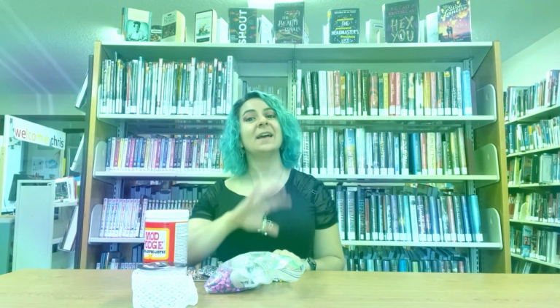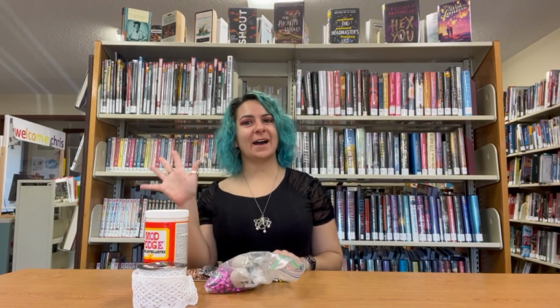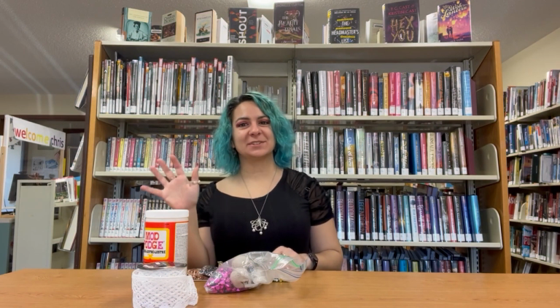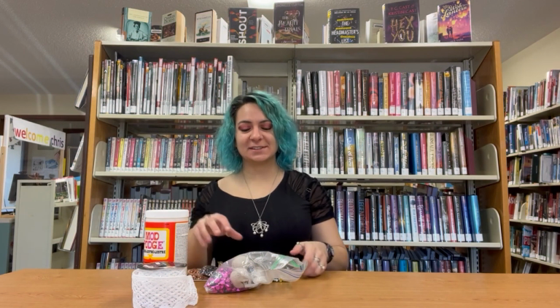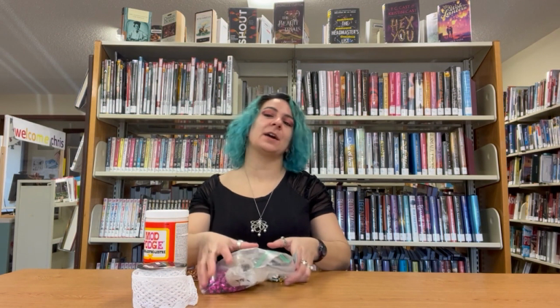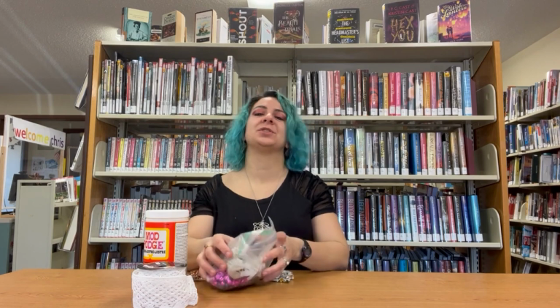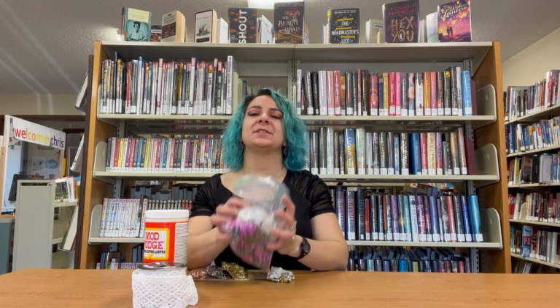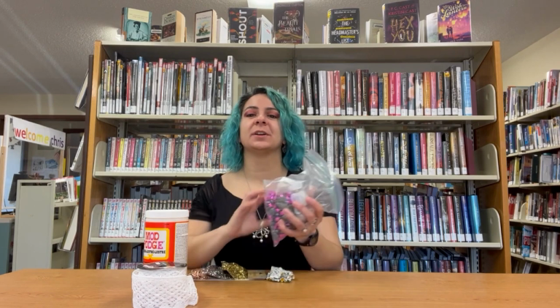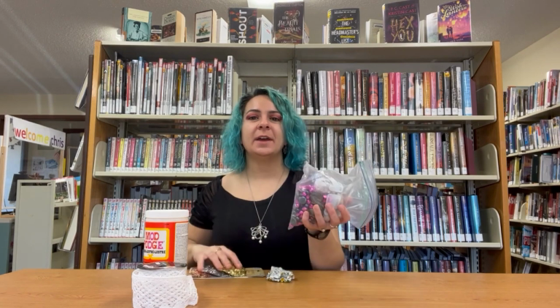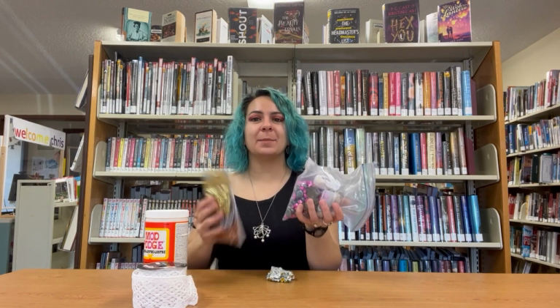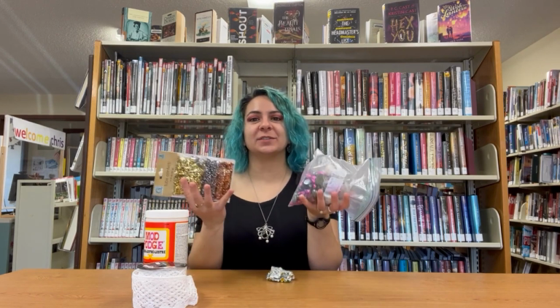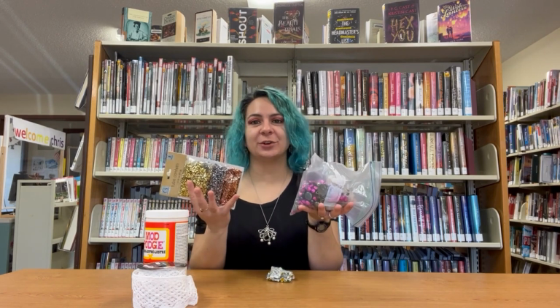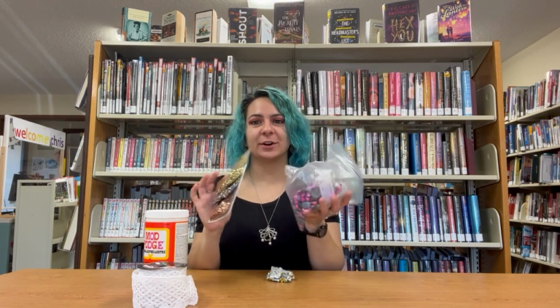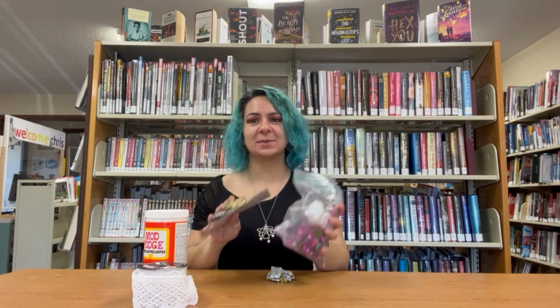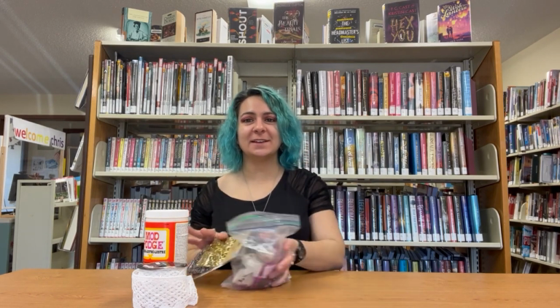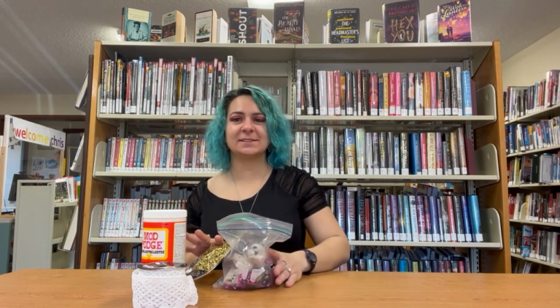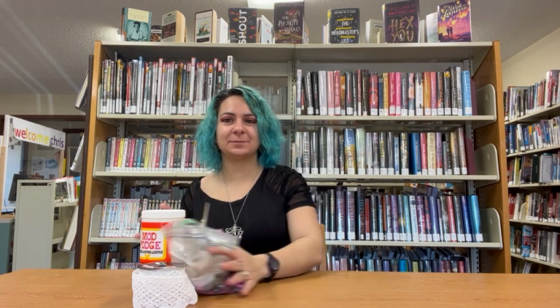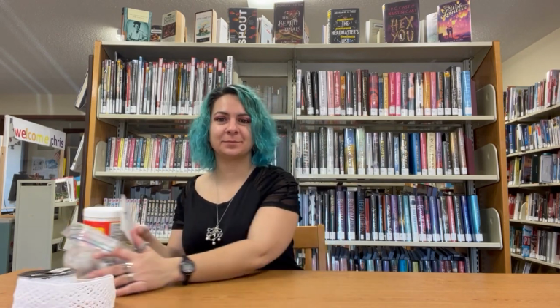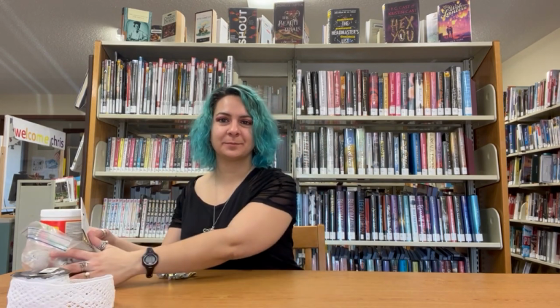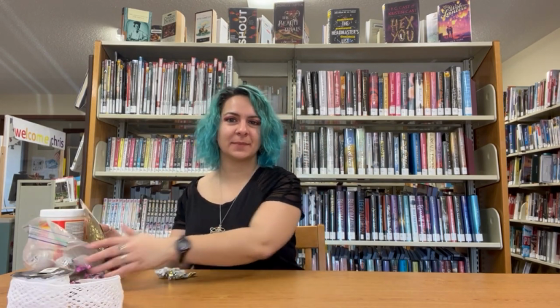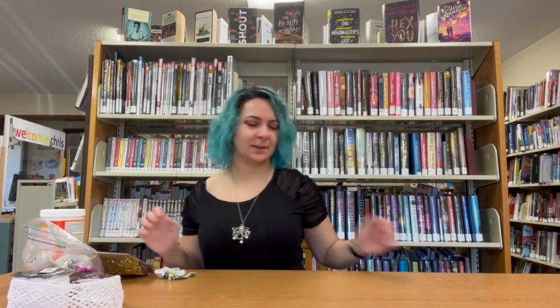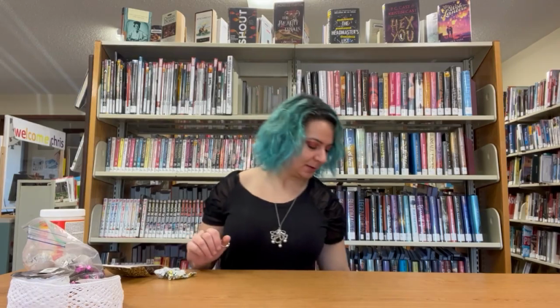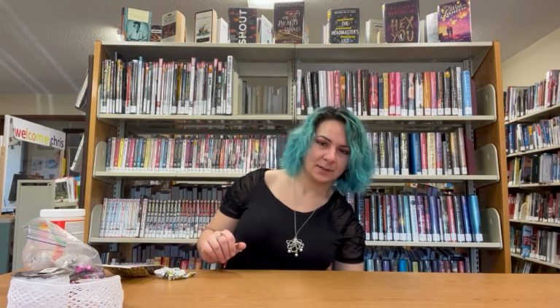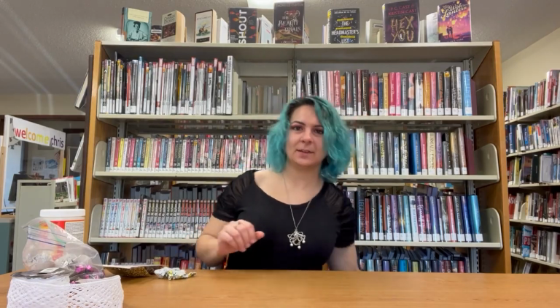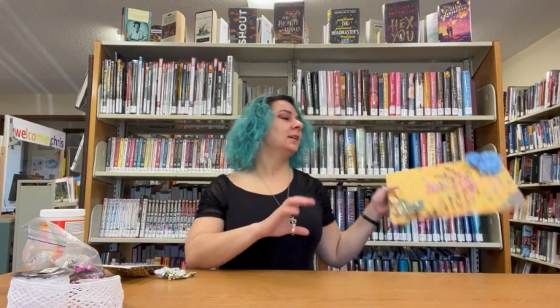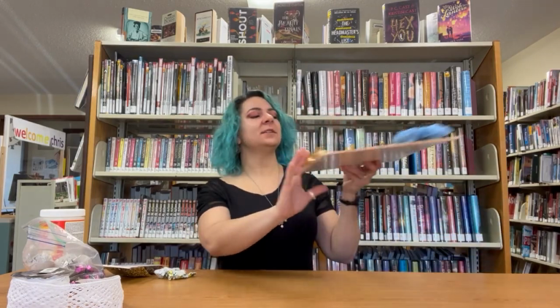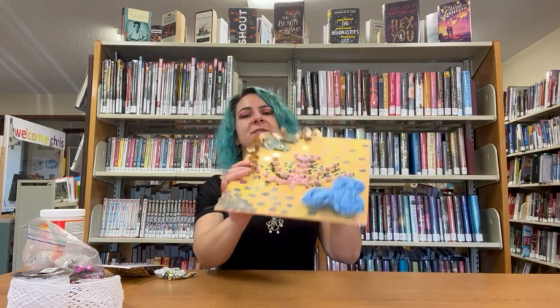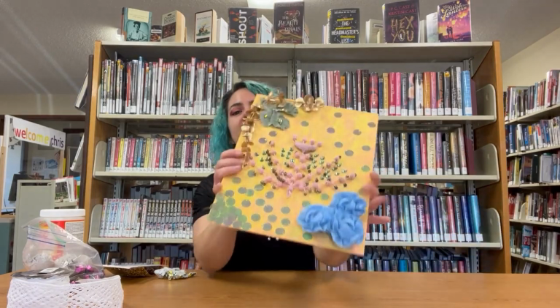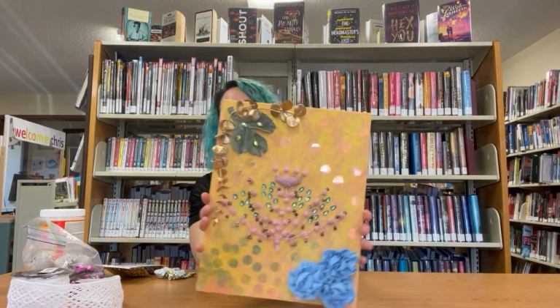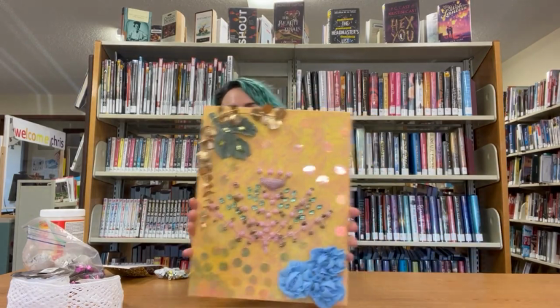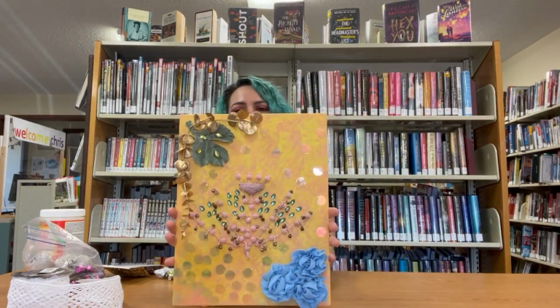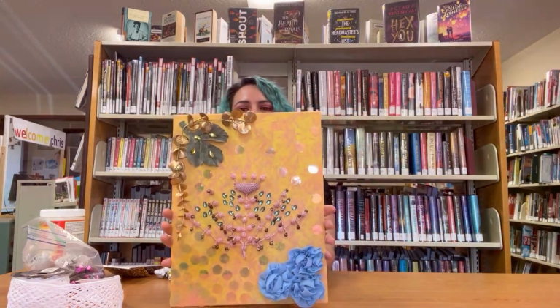Hi, I'm Chris. Today I'll be showing you how to turn a bunch of leftover art supplies into a mixed-media art collage.